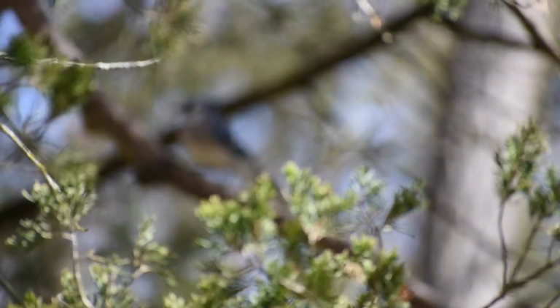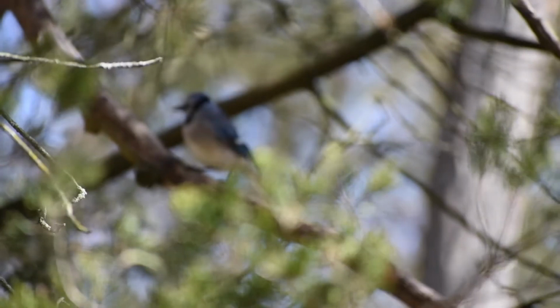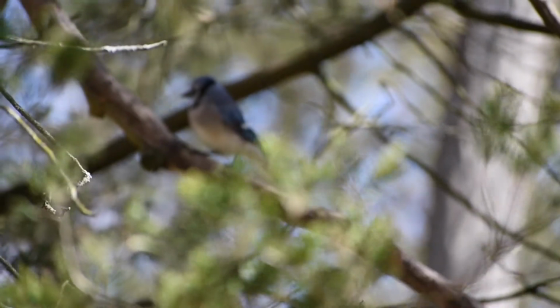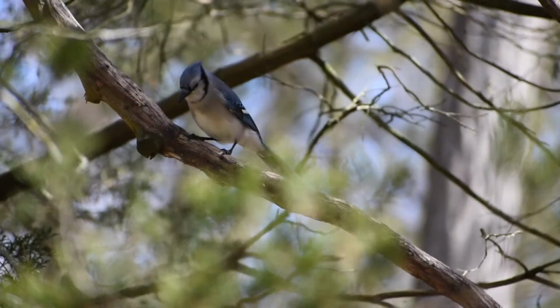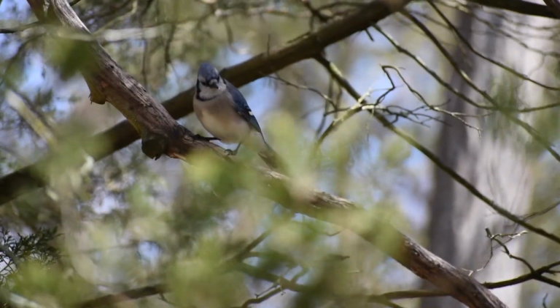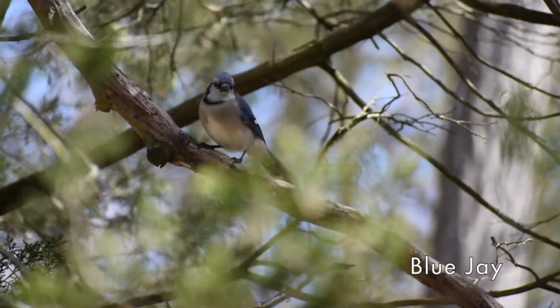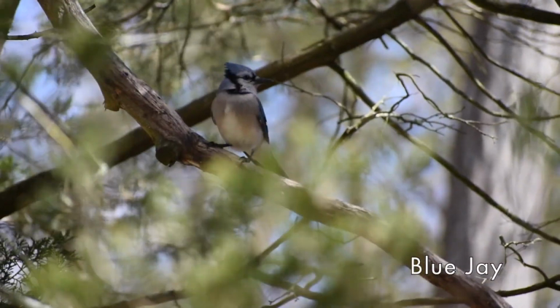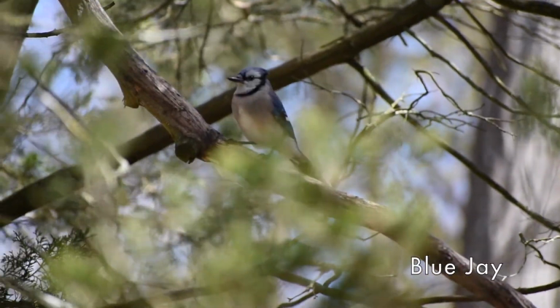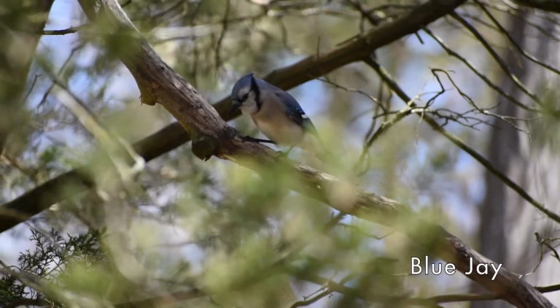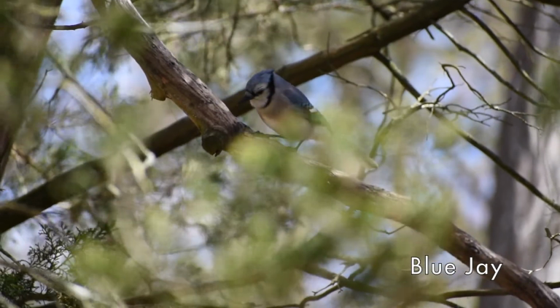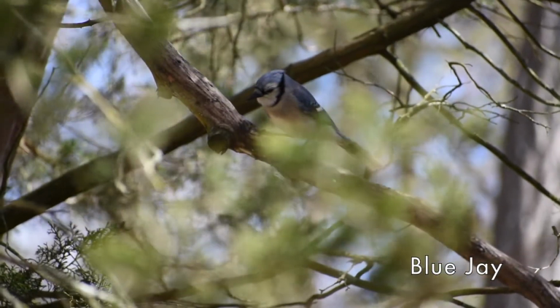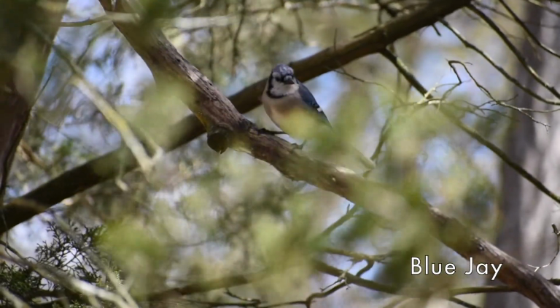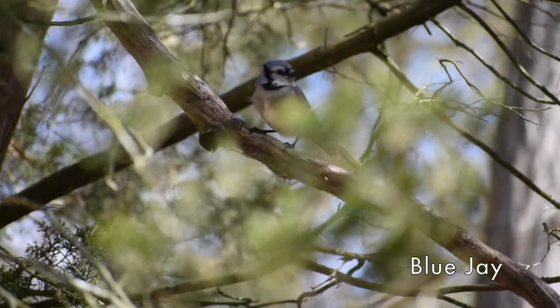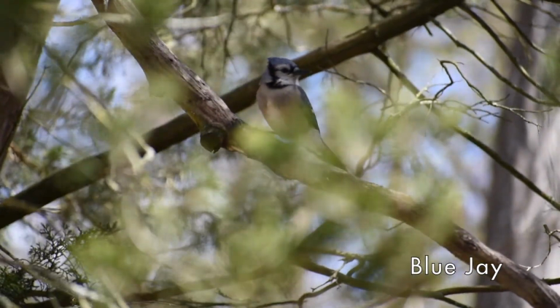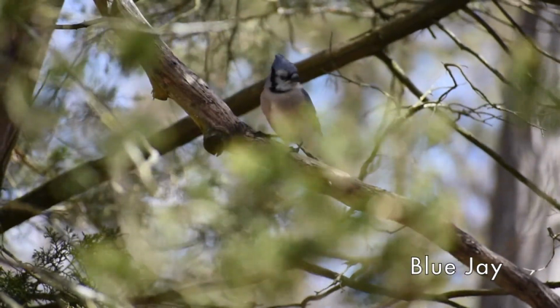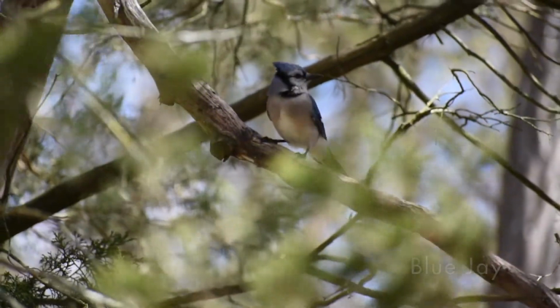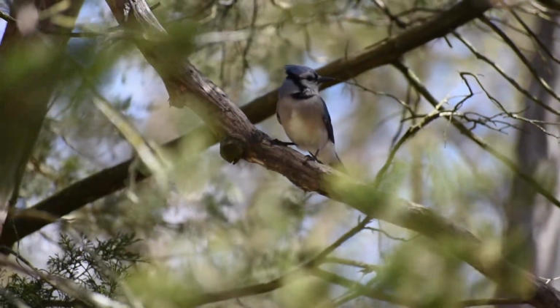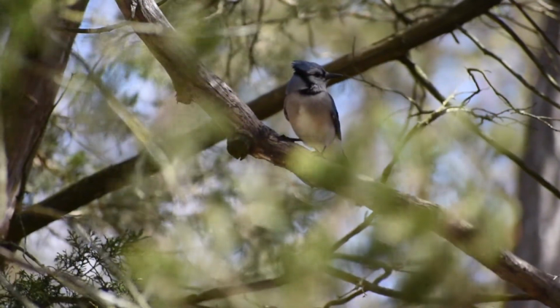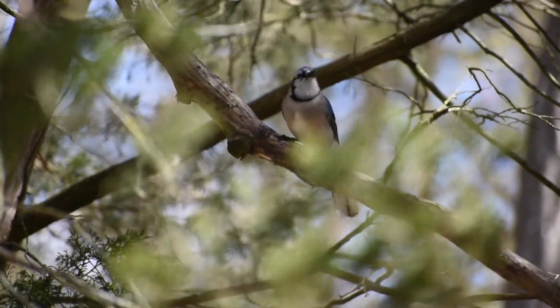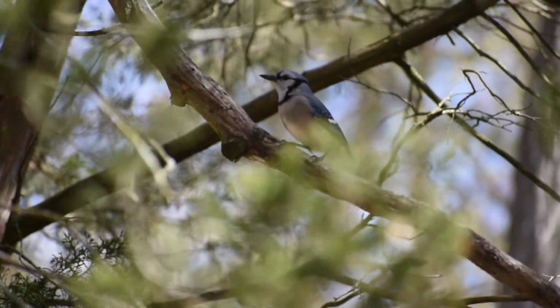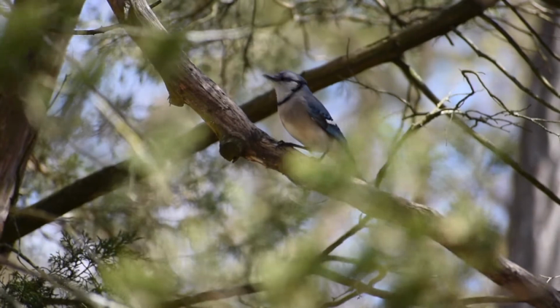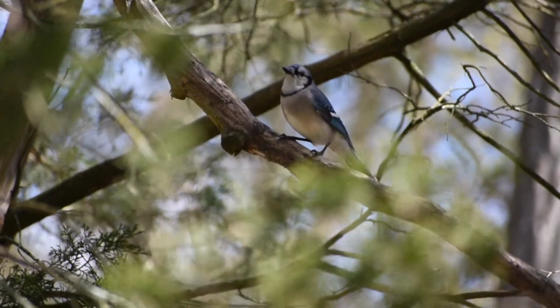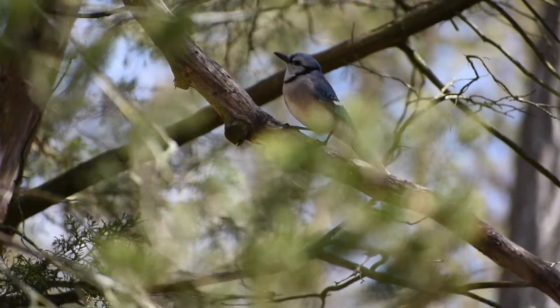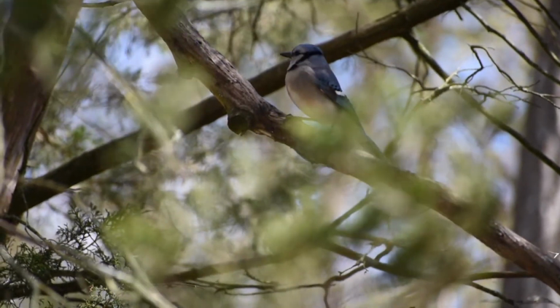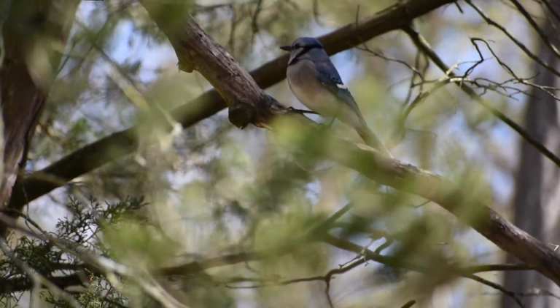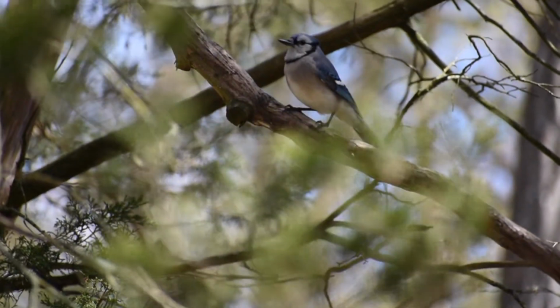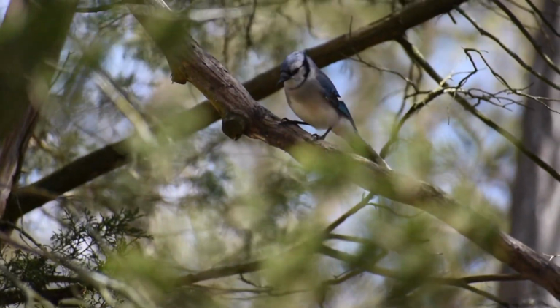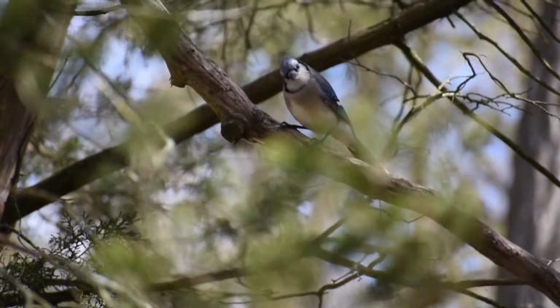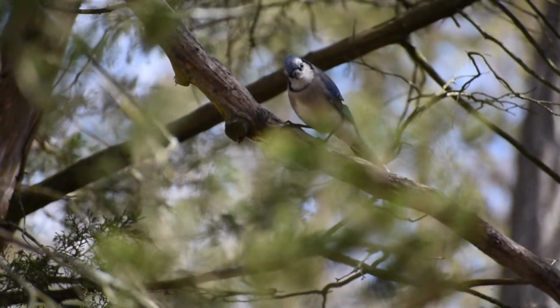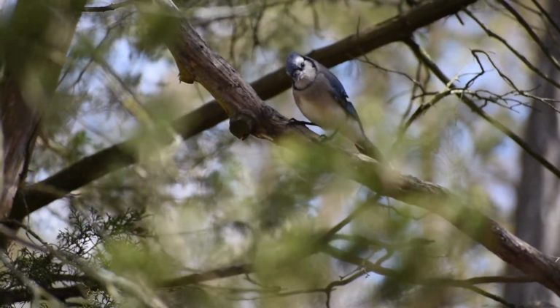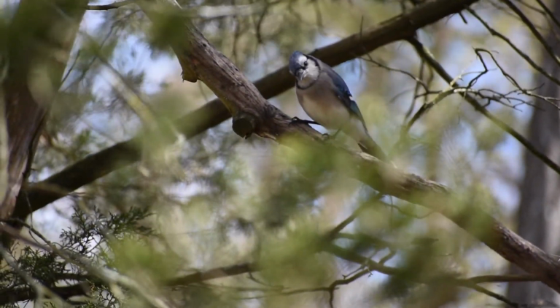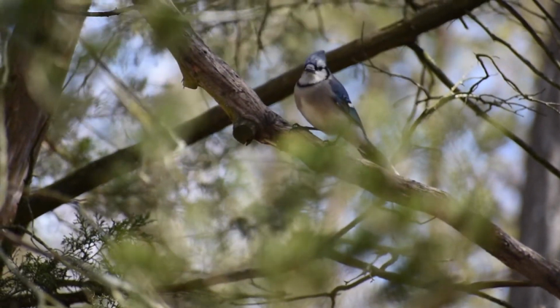Blue jays can really clean out the bird feeders. This winter I had as many as 13 at any one time. More recently it's been more like five or six, and the males and females look the same on the blue jays as well.